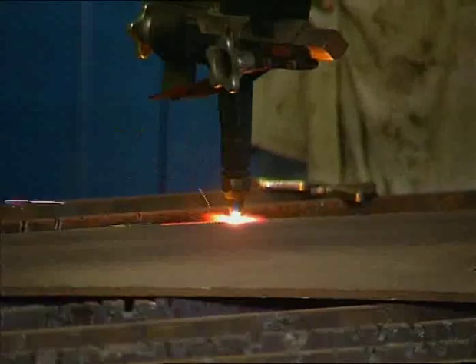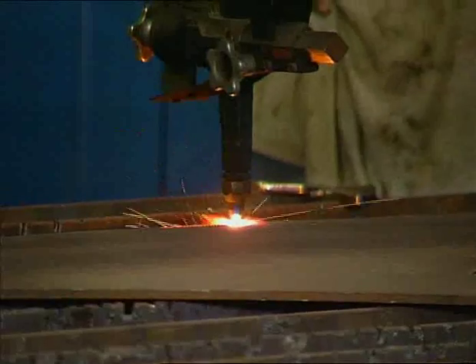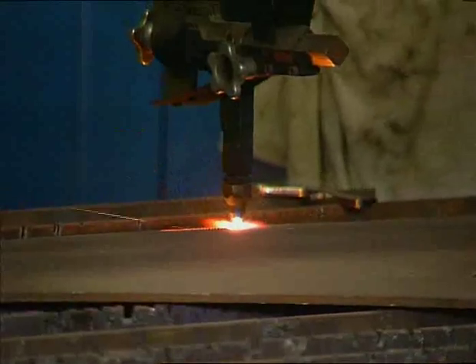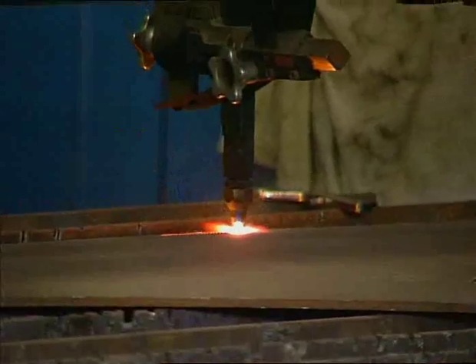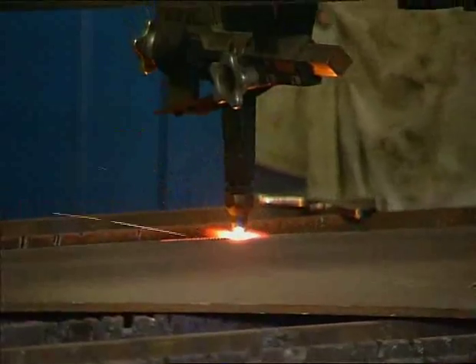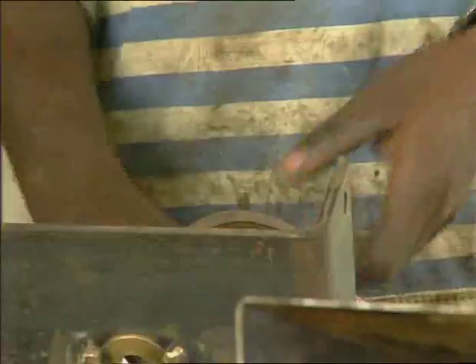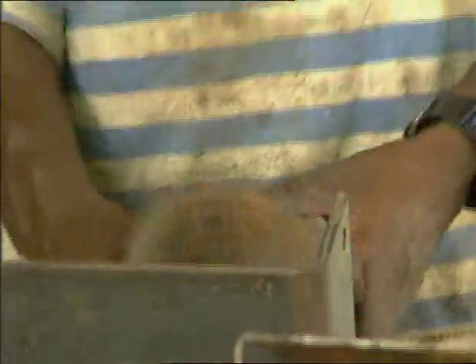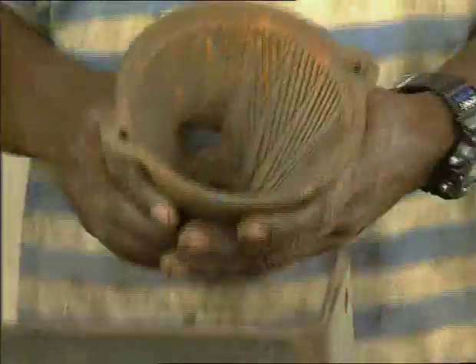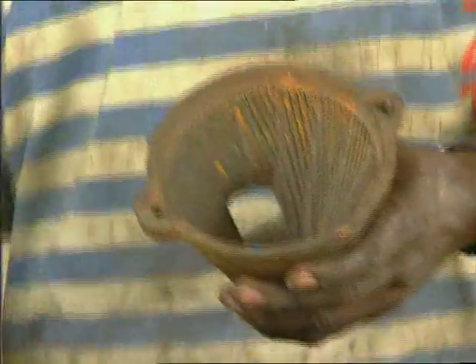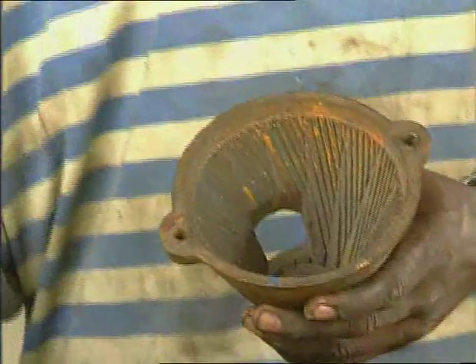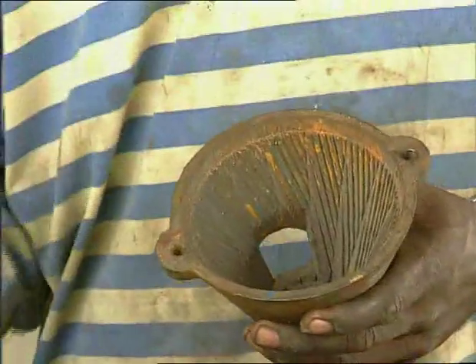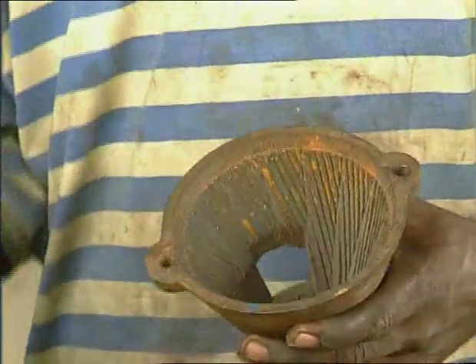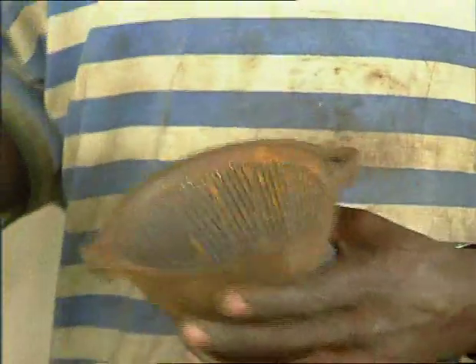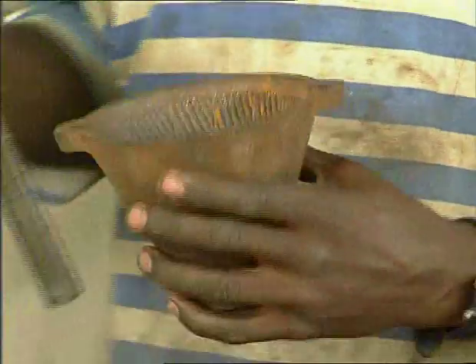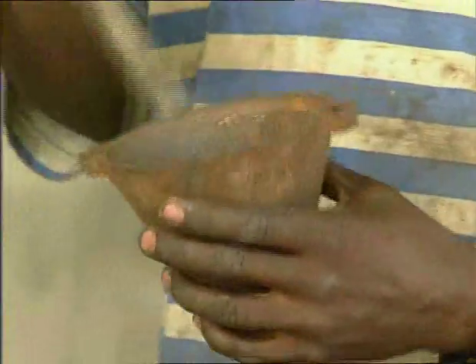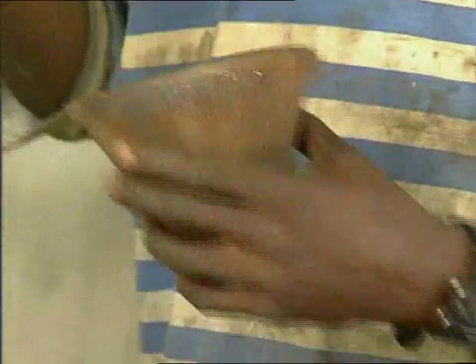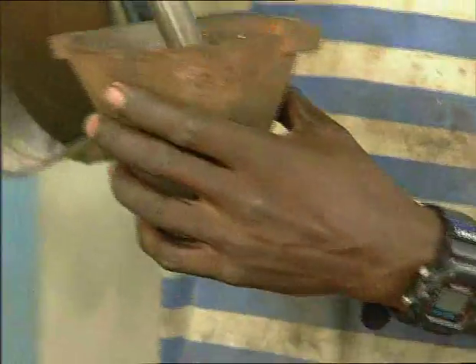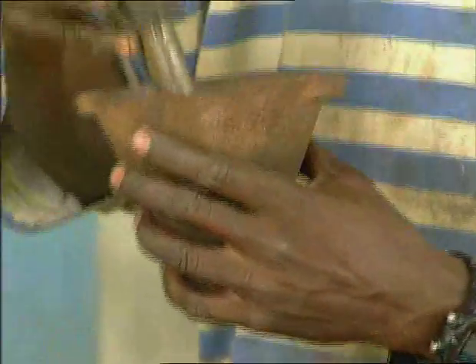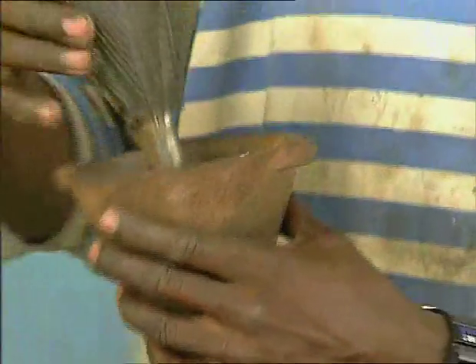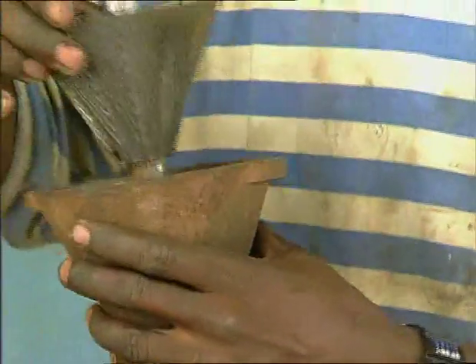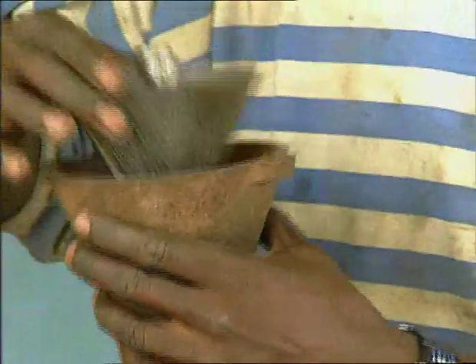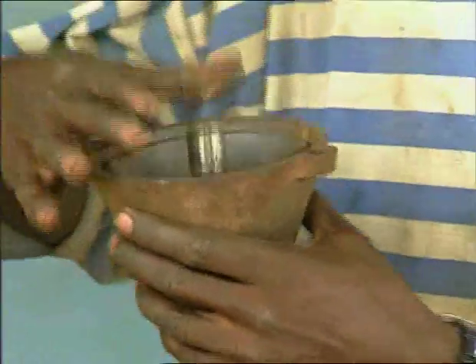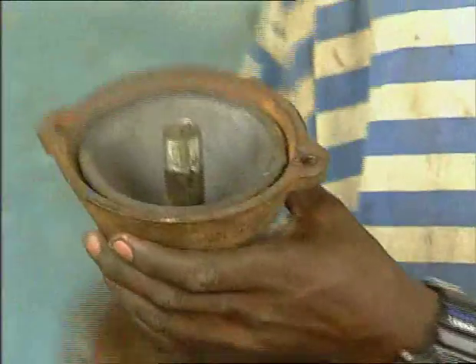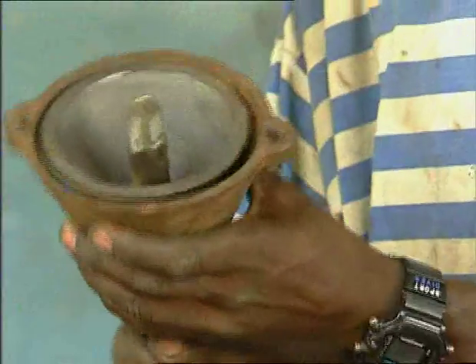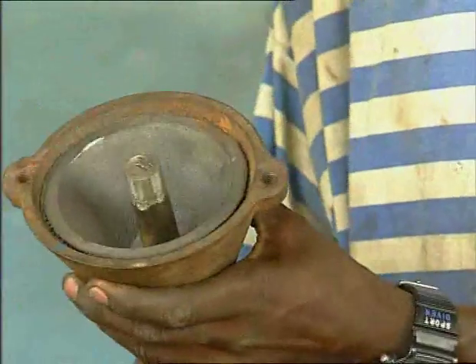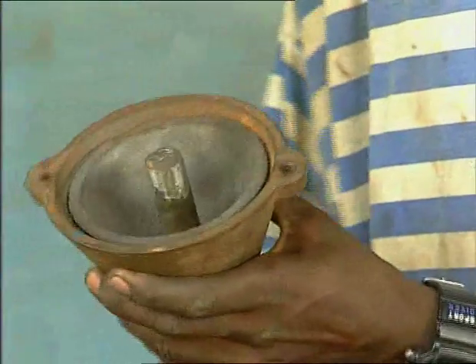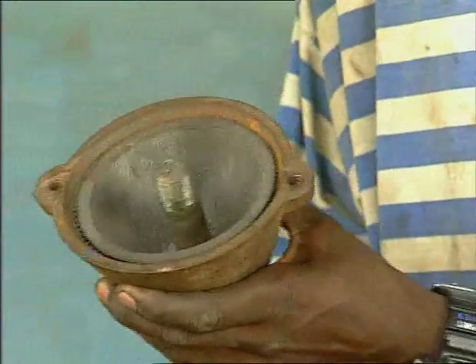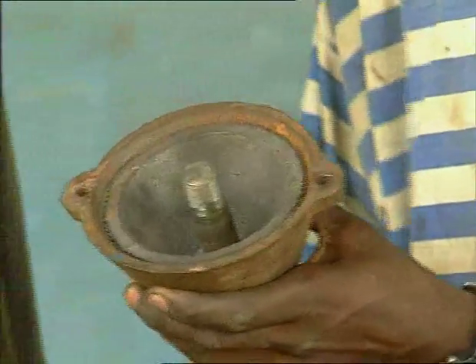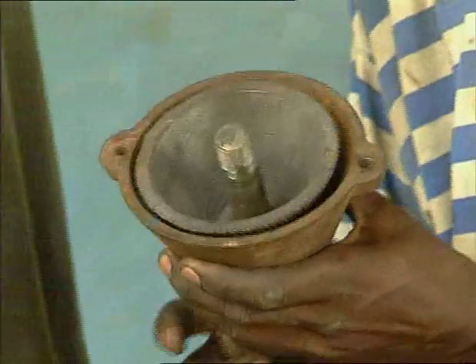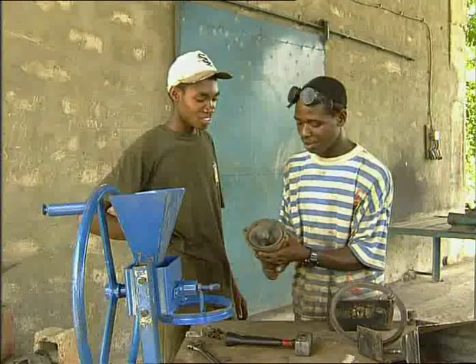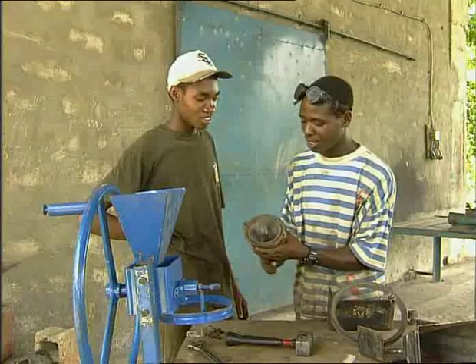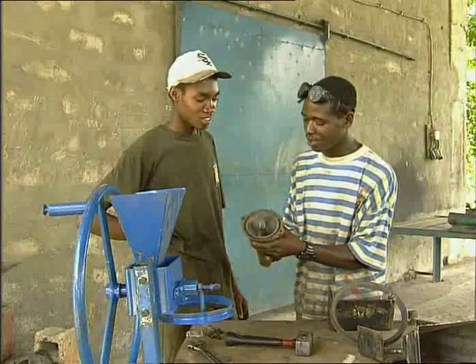Fully equipped machines are sold here, but also spare parts, which one person alone or several — like these two young men, Dino and Juno — can assemble.